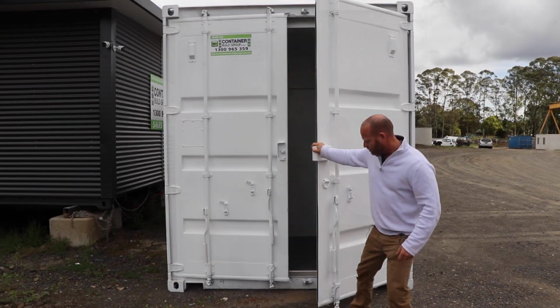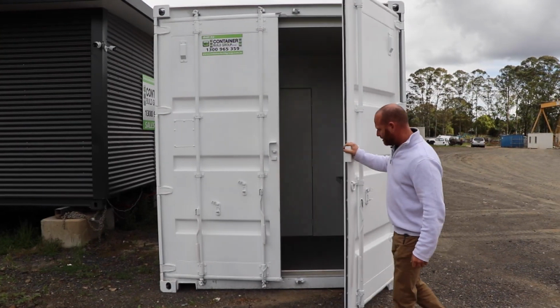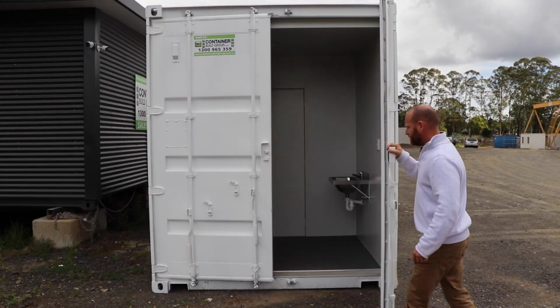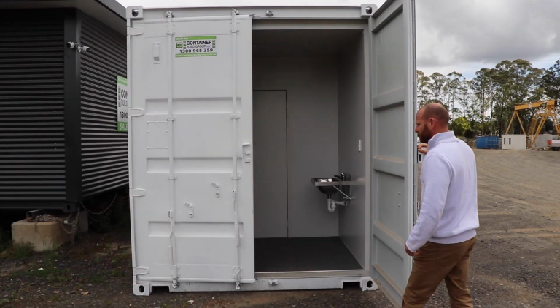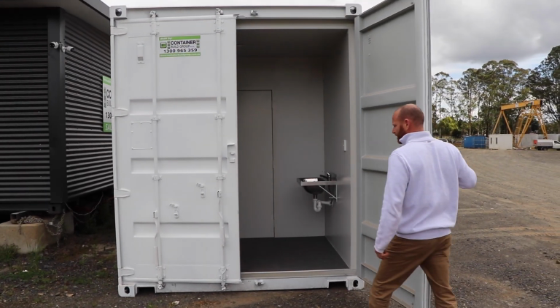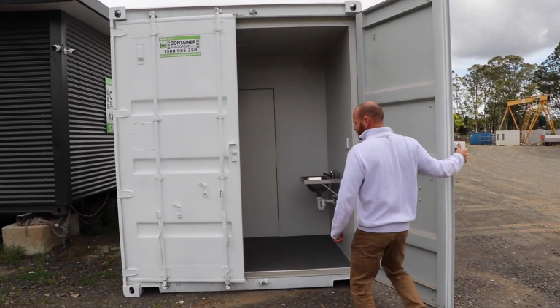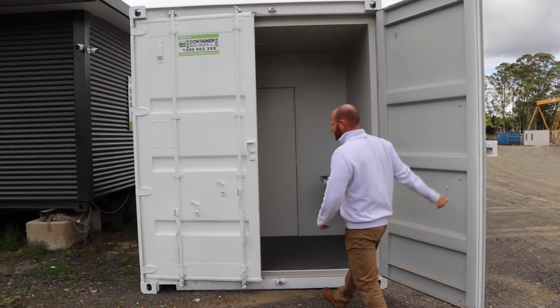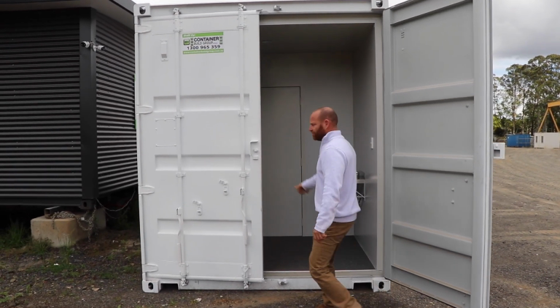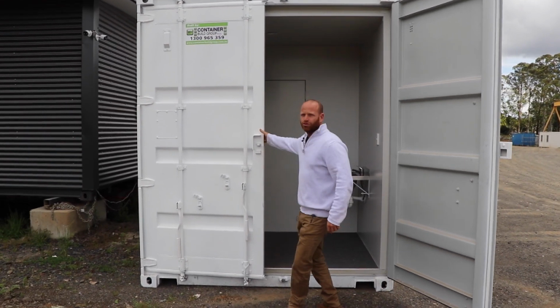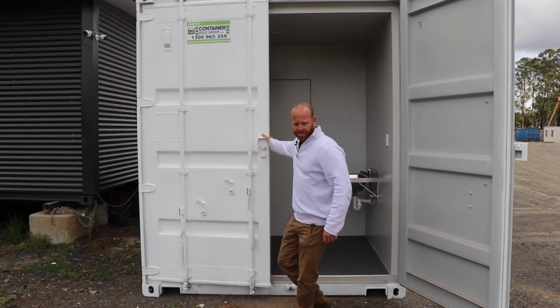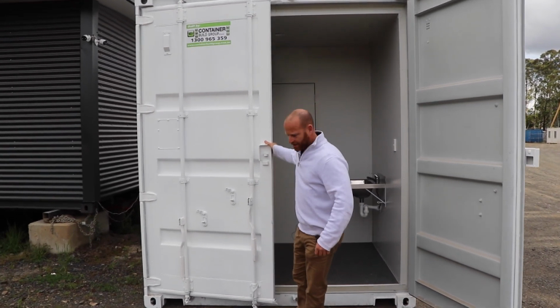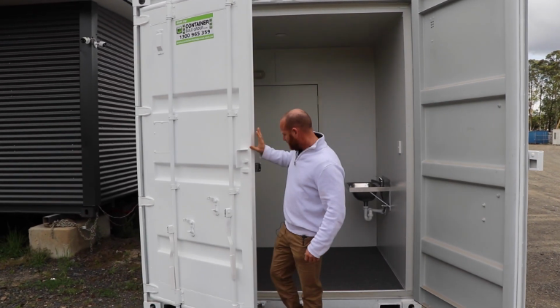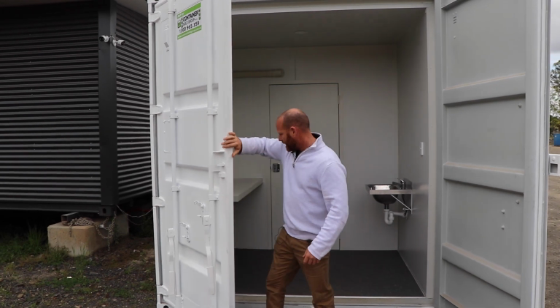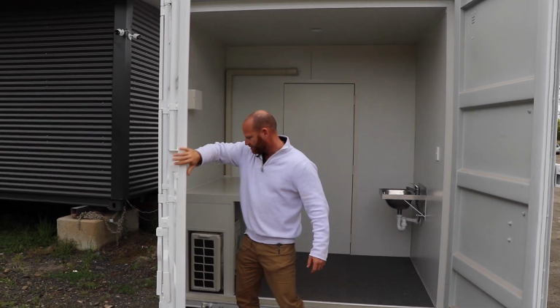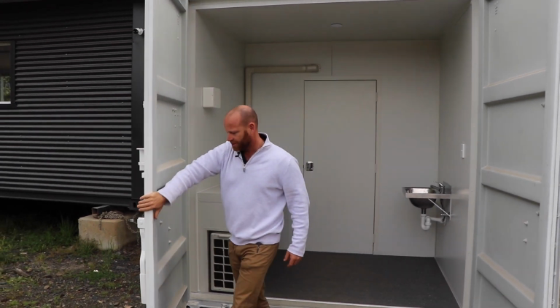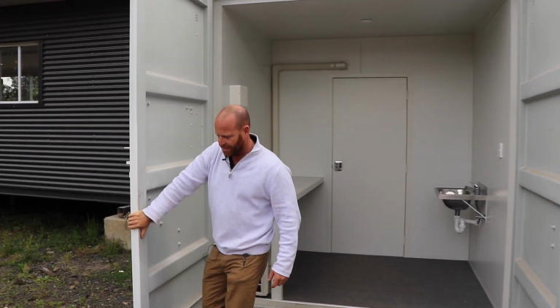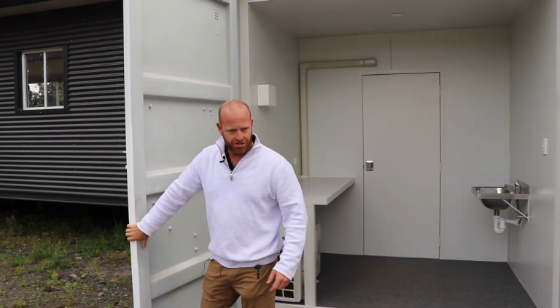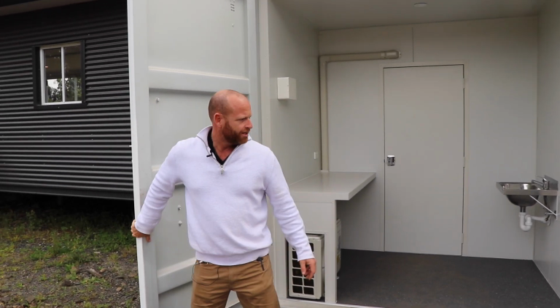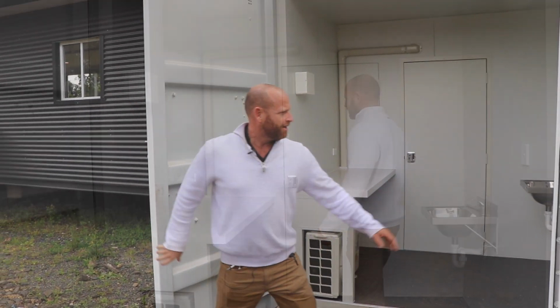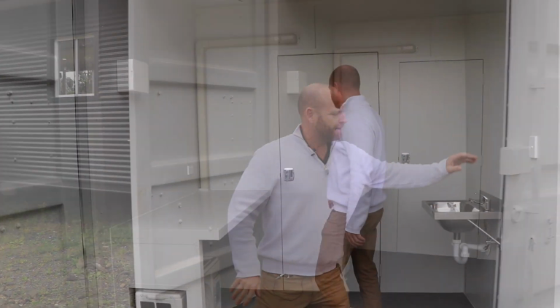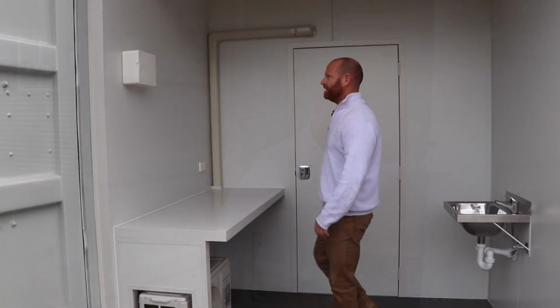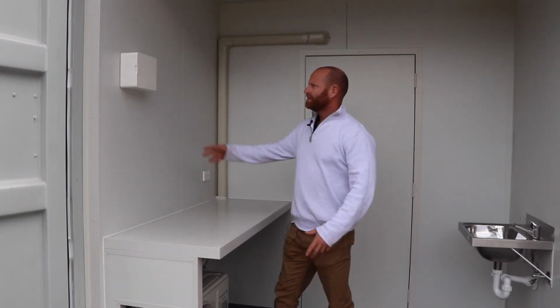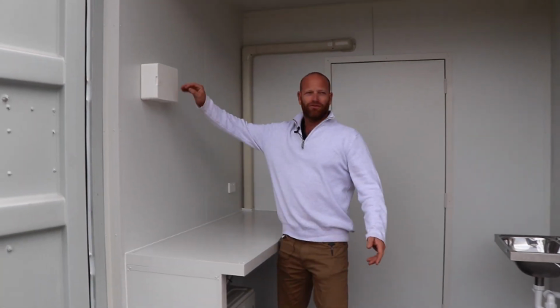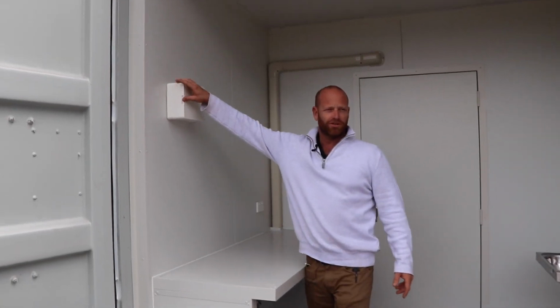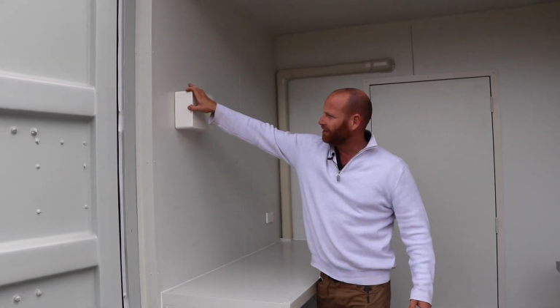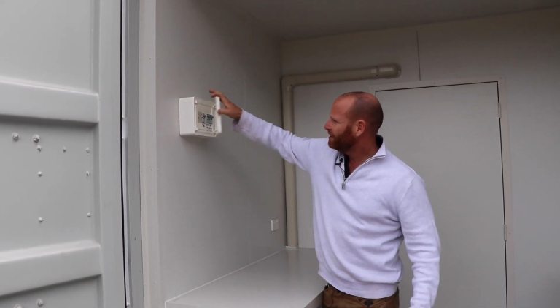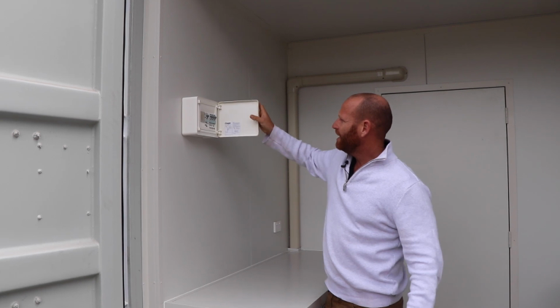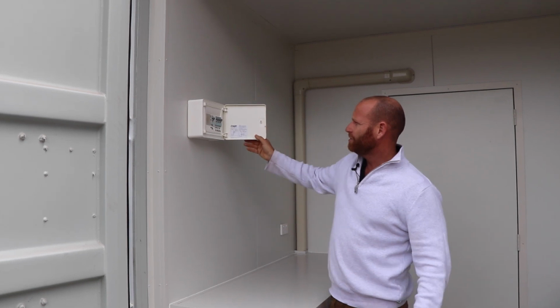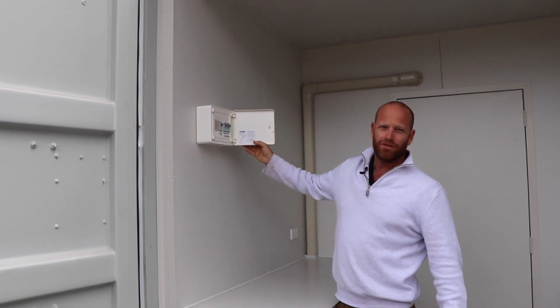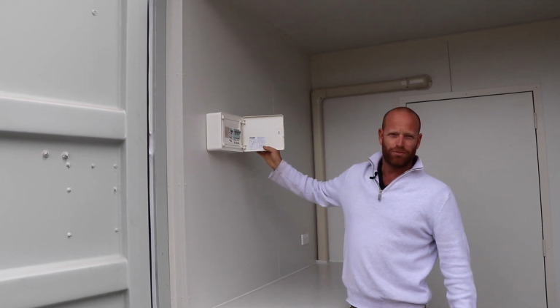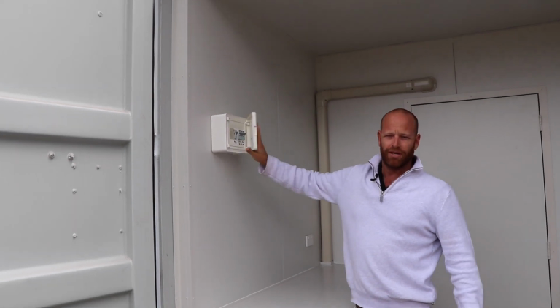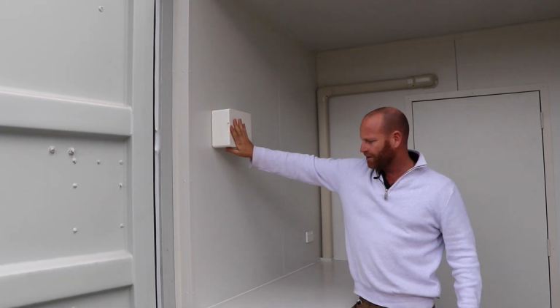So the doors, everything's mounted internally. It's an internal storage area with recessed air conditioning. So in here, it's got a full electrical fit out. All your safety switchboard's ready to go.